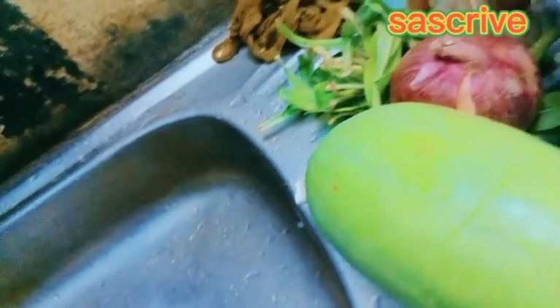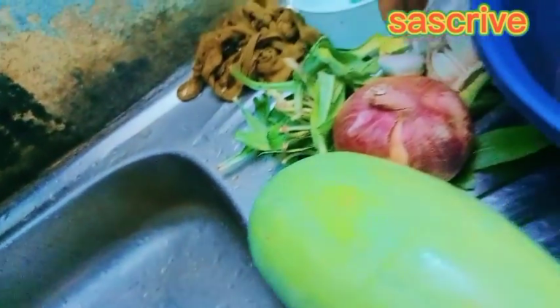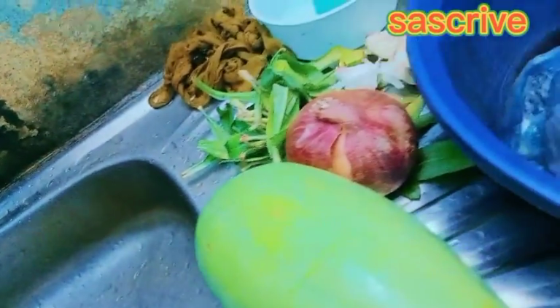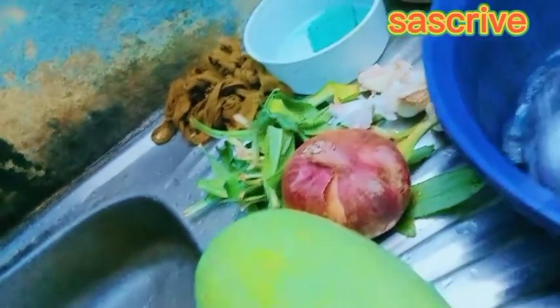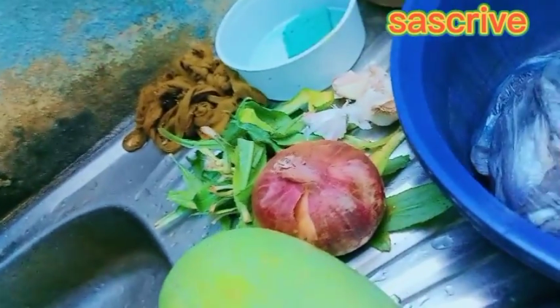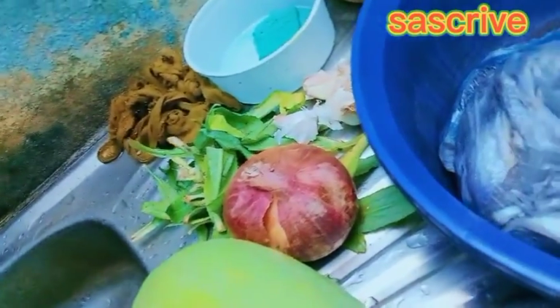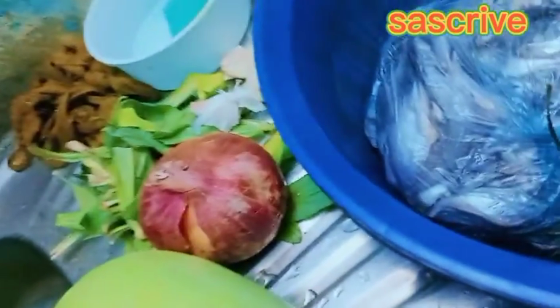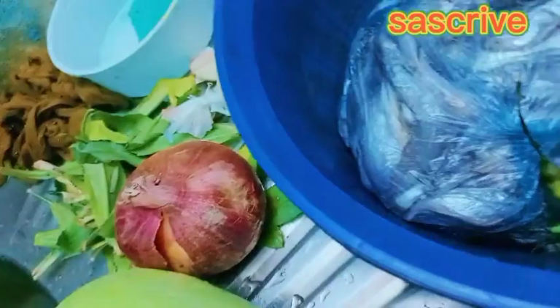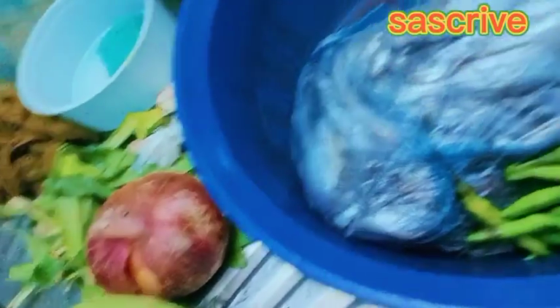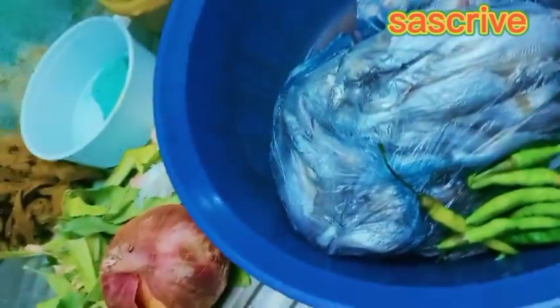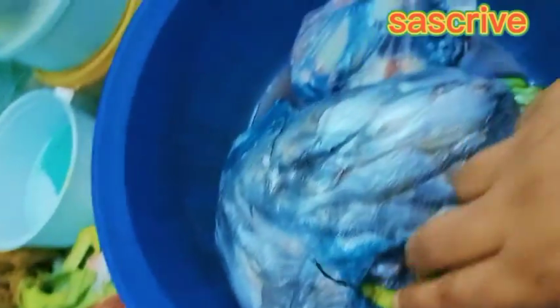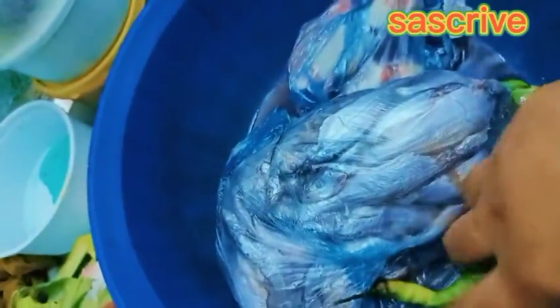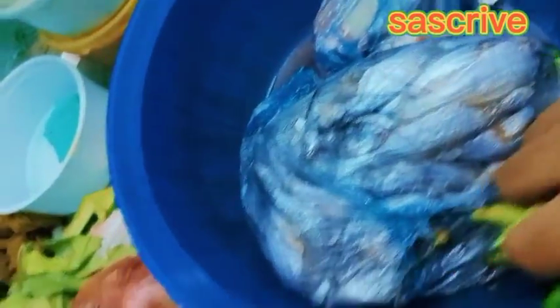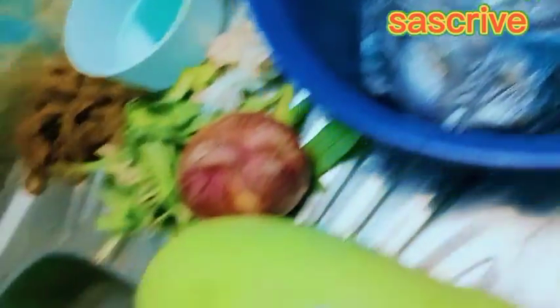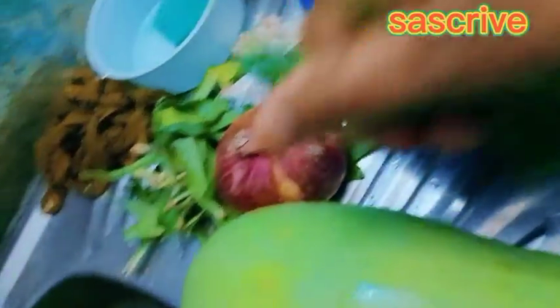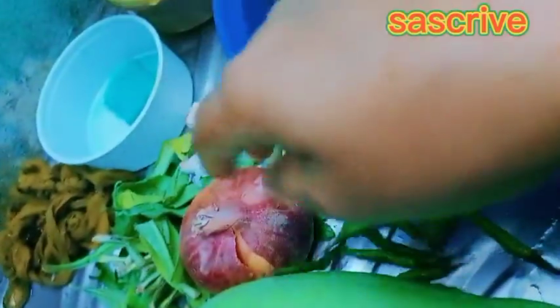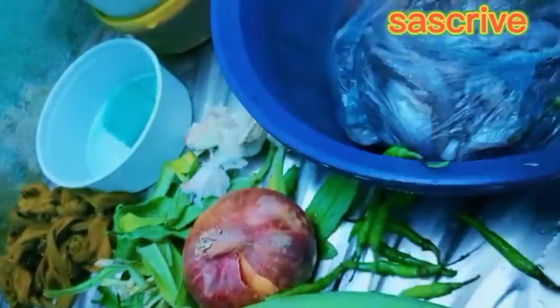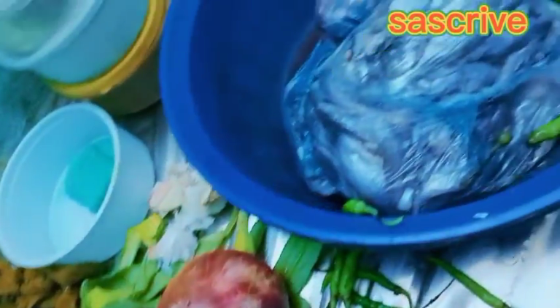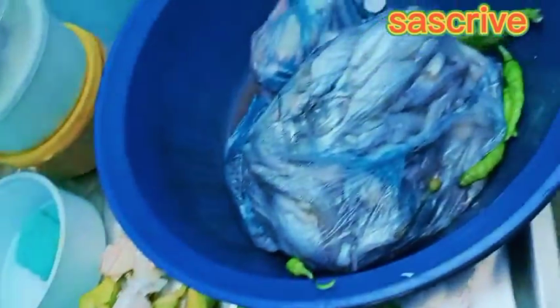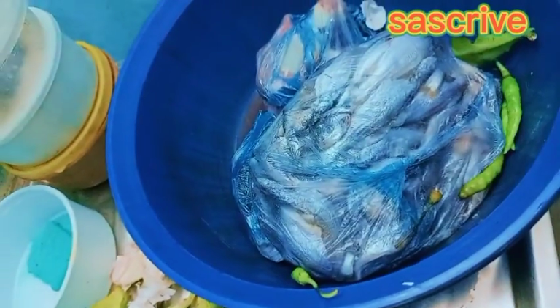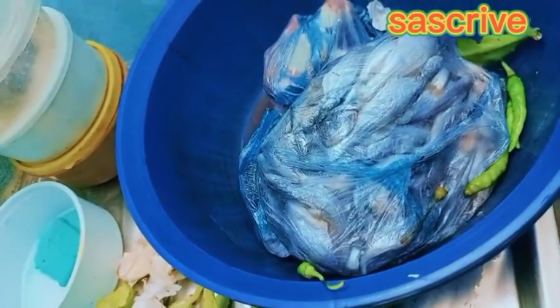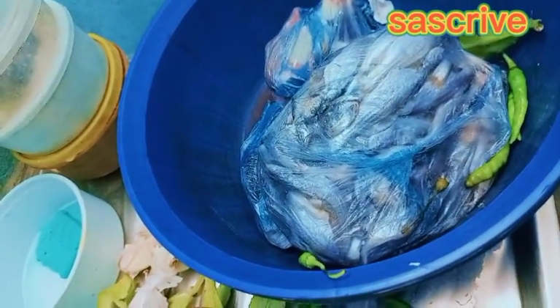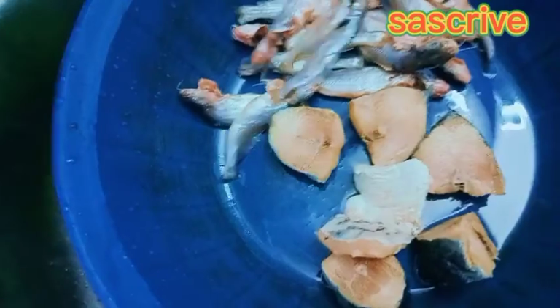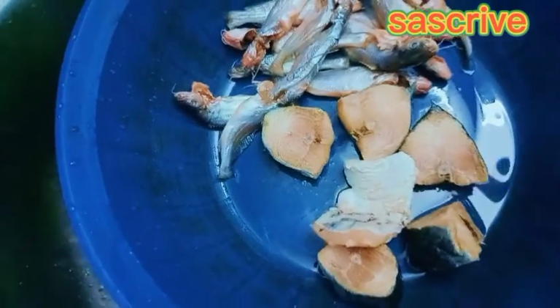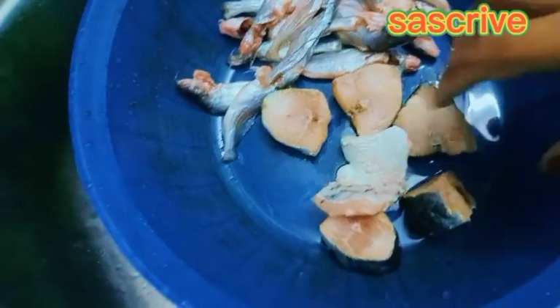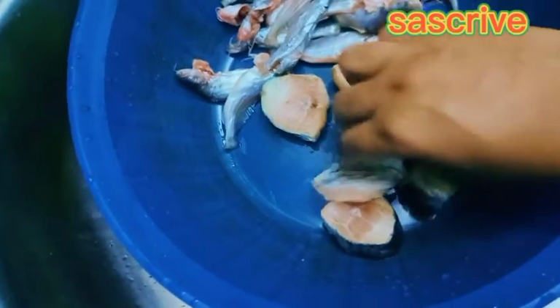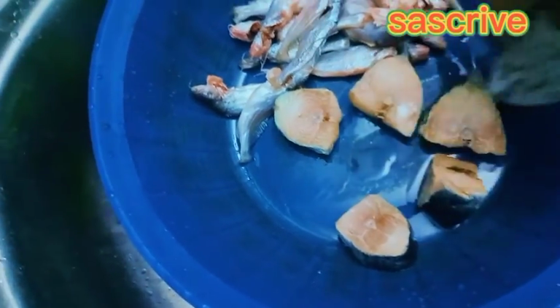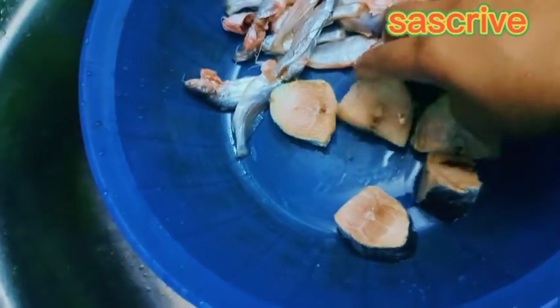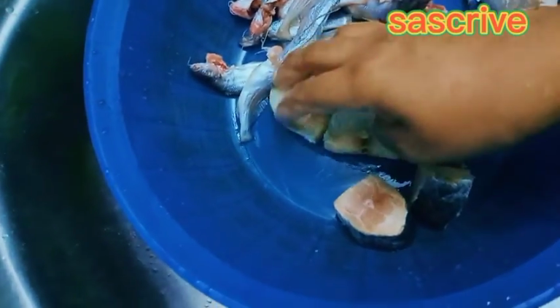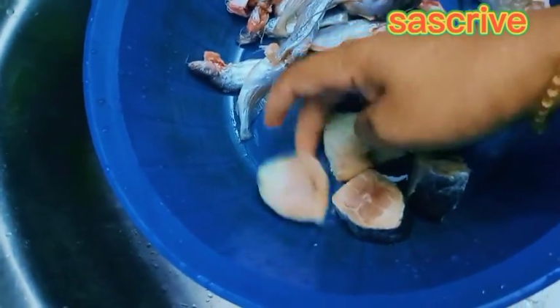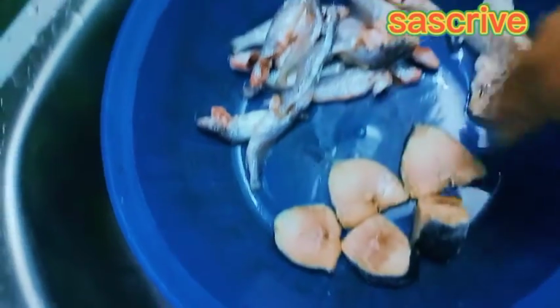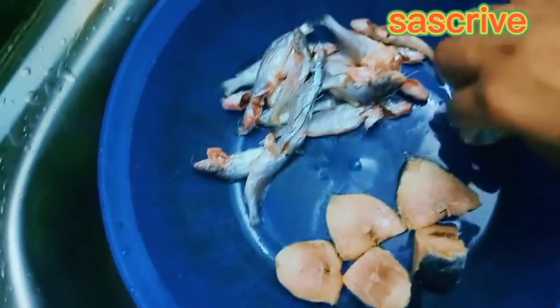I will feed my vegetables and make them.